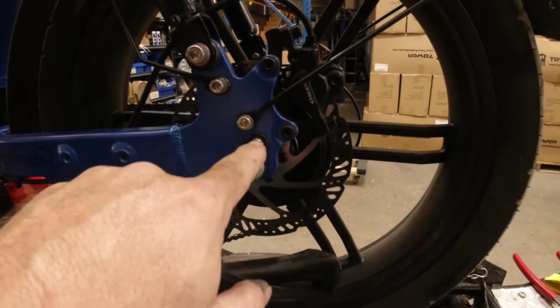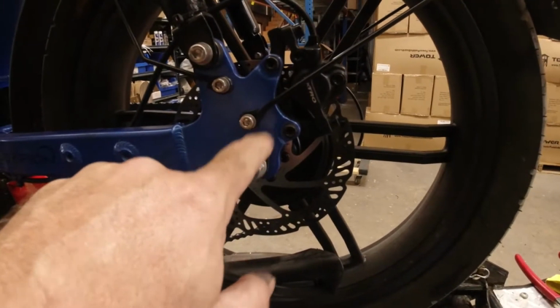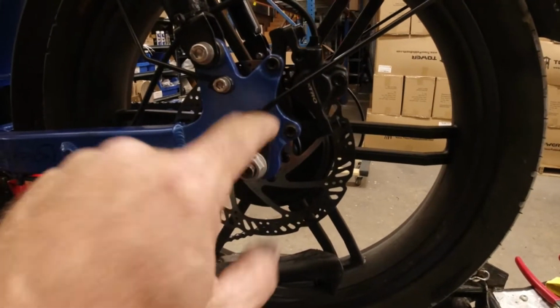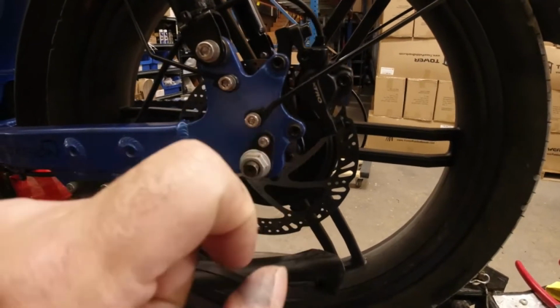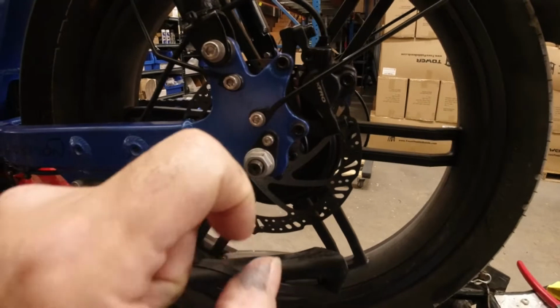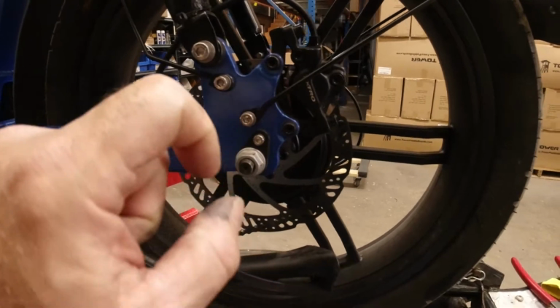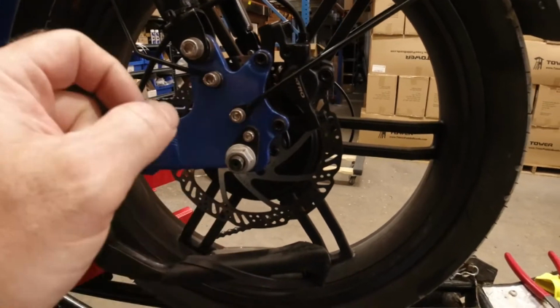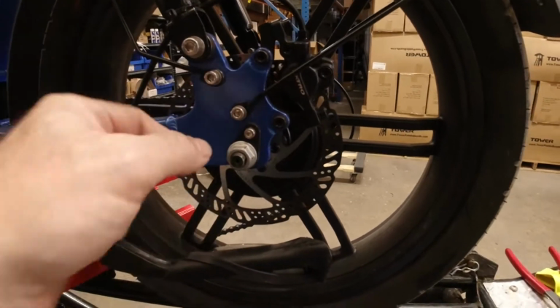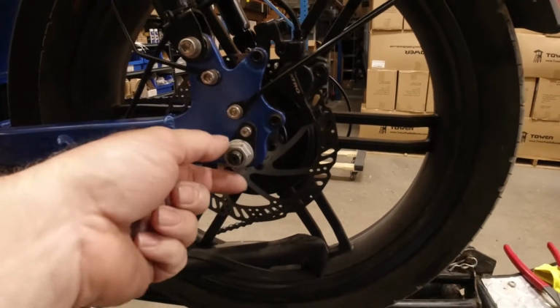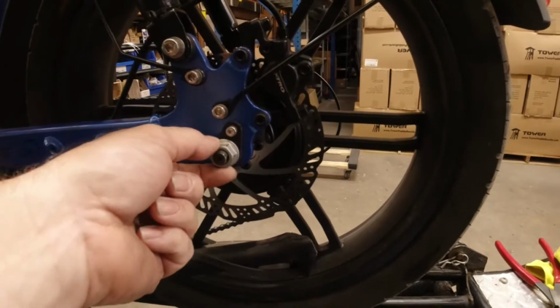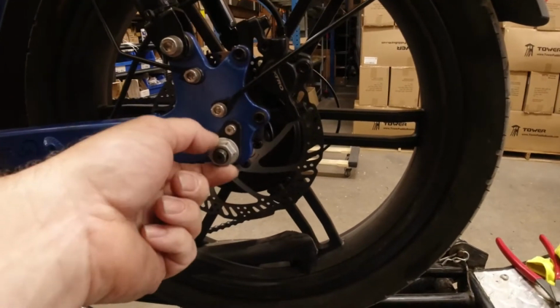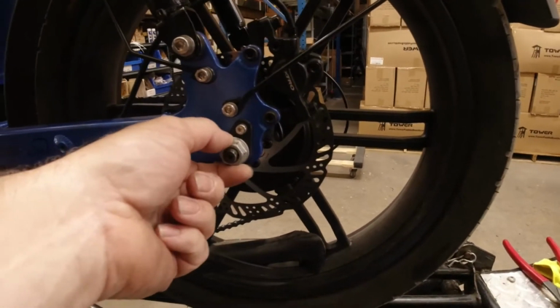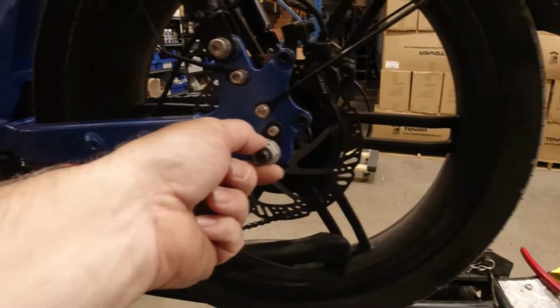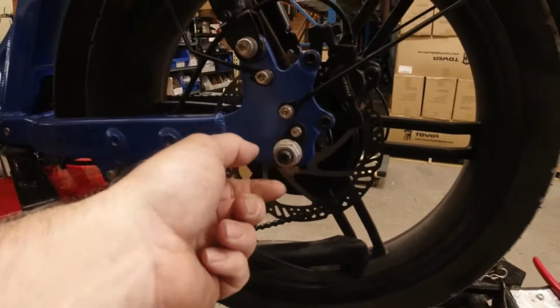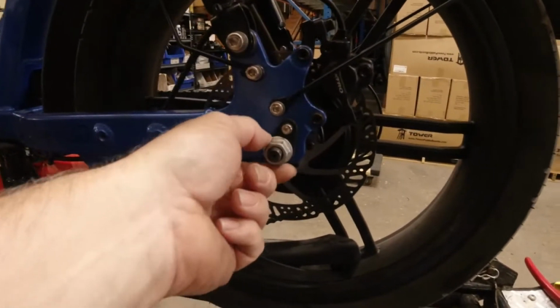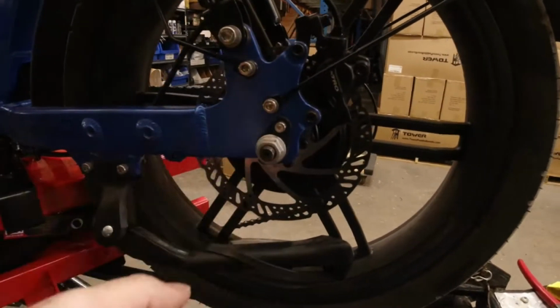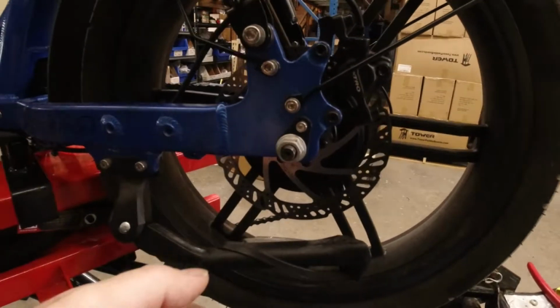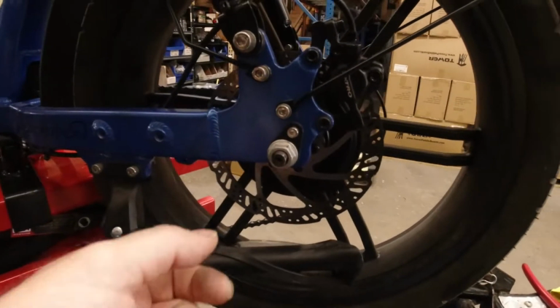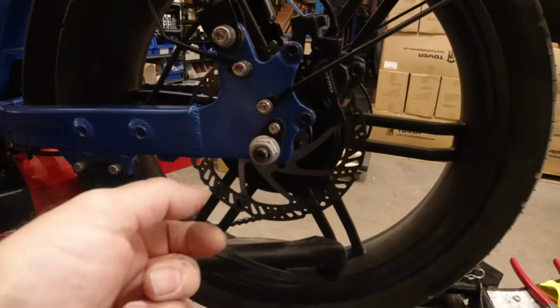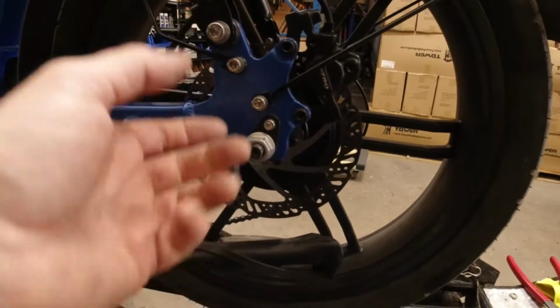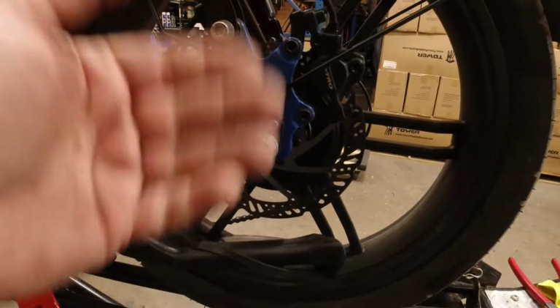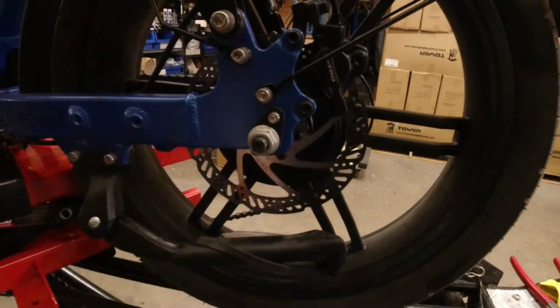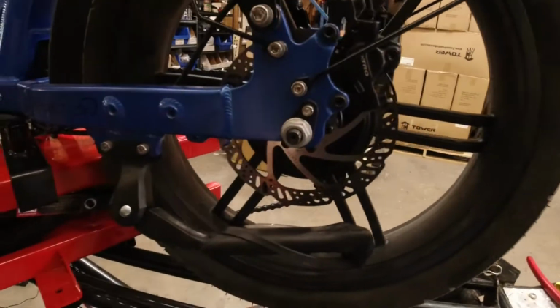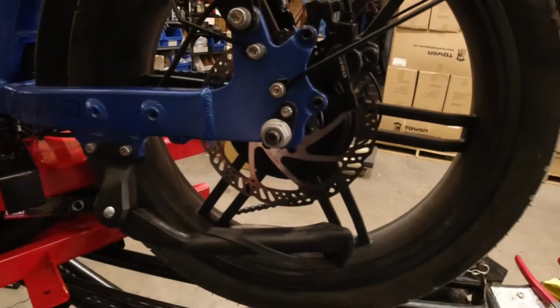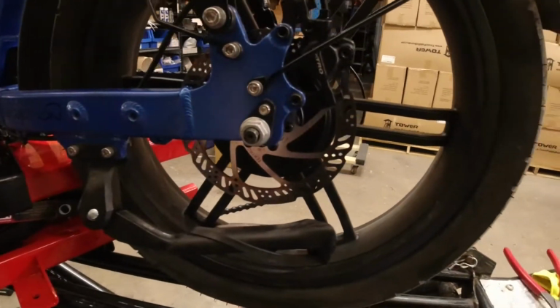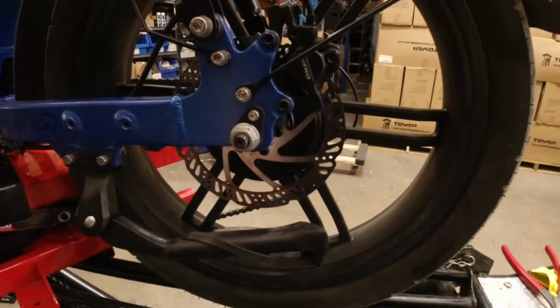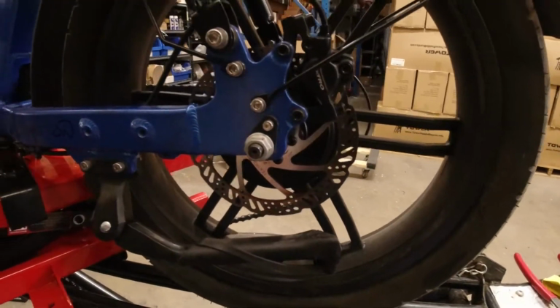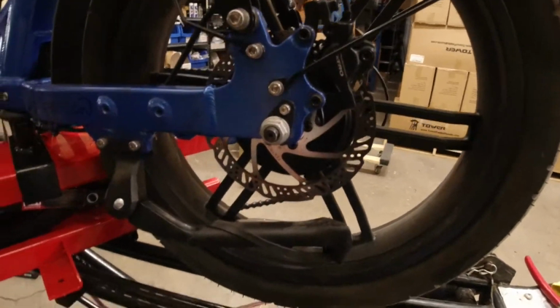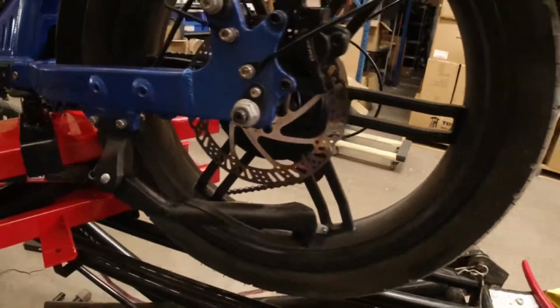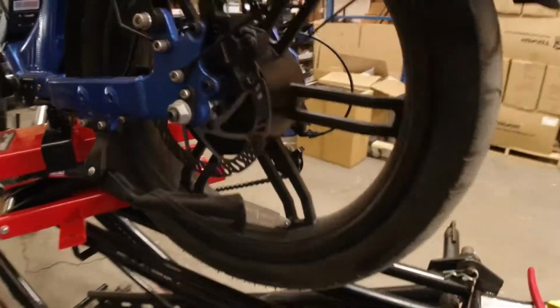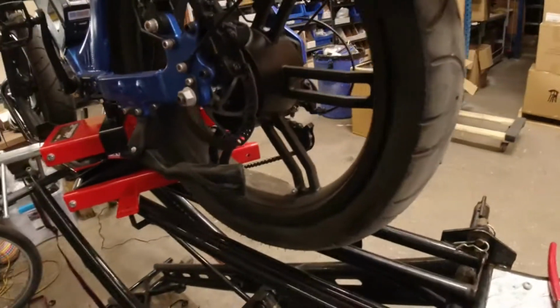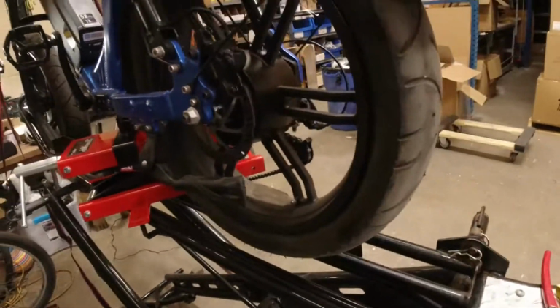On the other side we have a little security tang — a washer, whatever you want to call that. You've got to remove that five millimeter bolt before you can loosen the axle nut and get it to drop out.